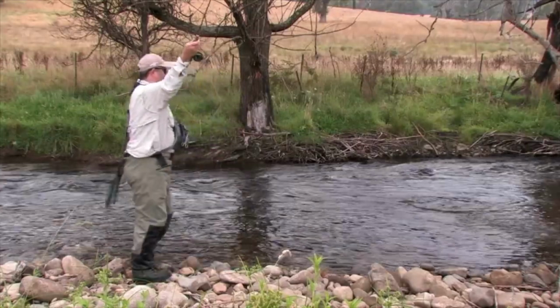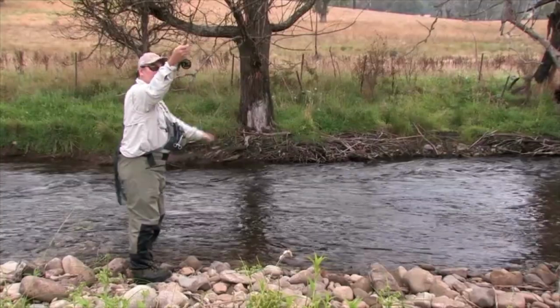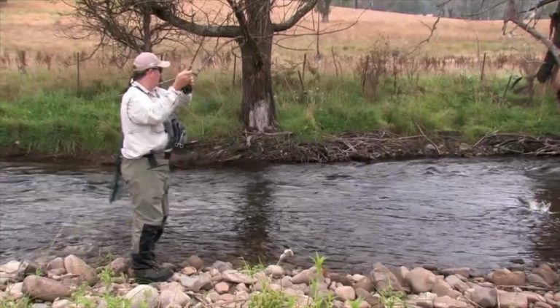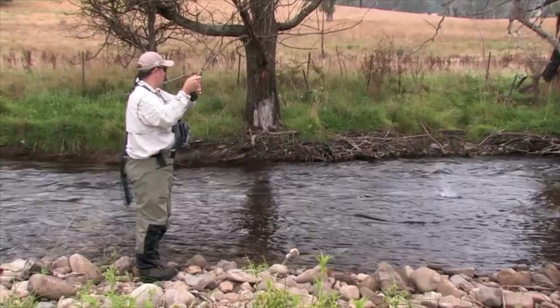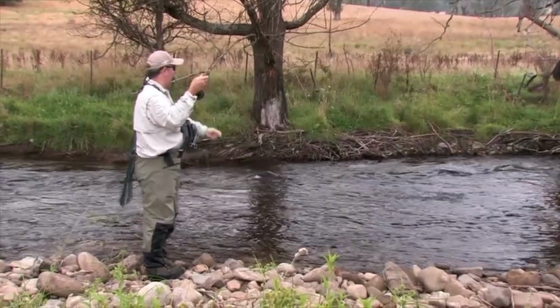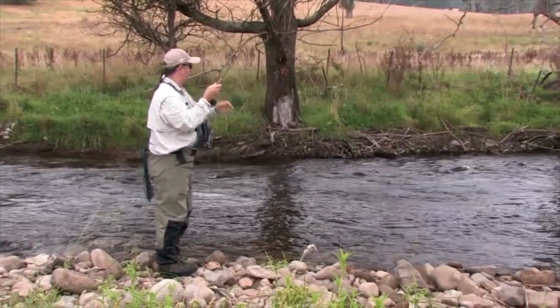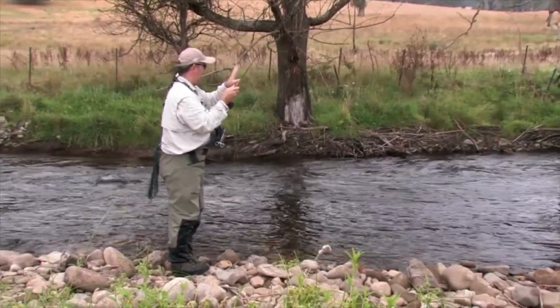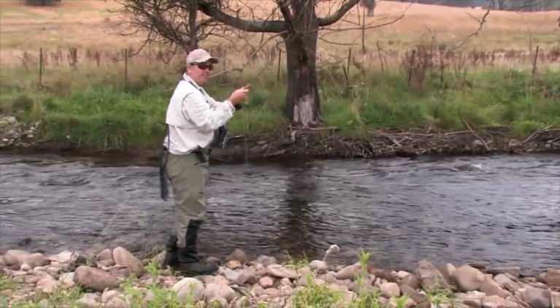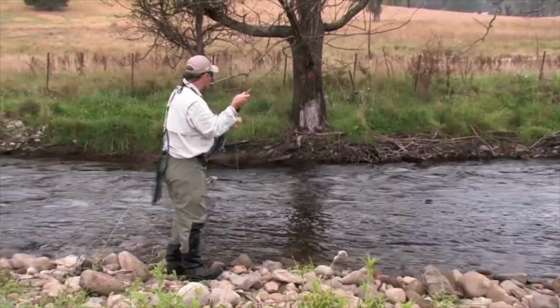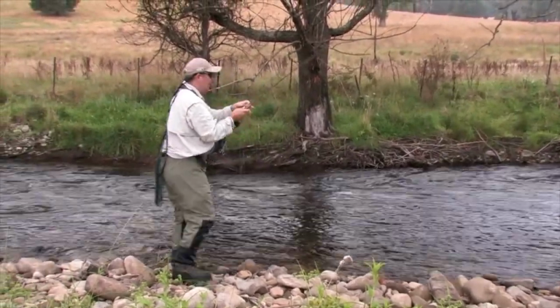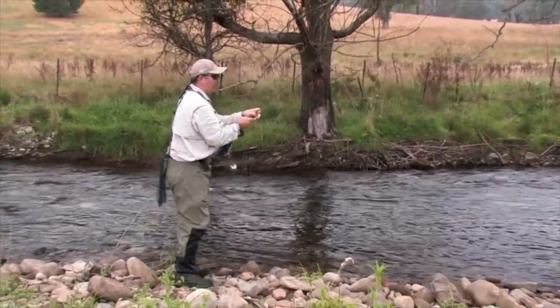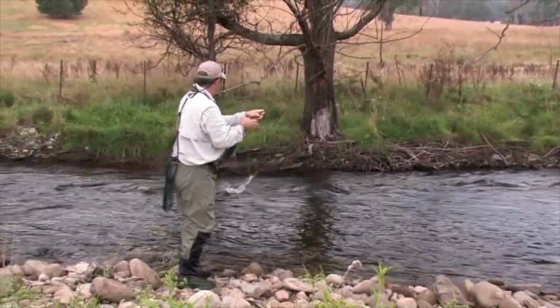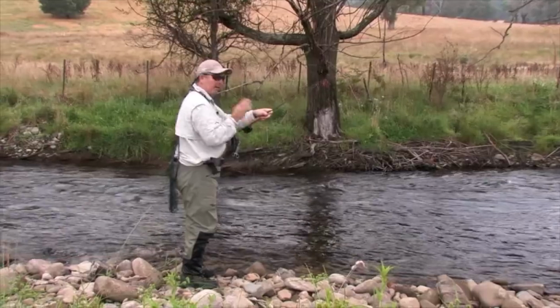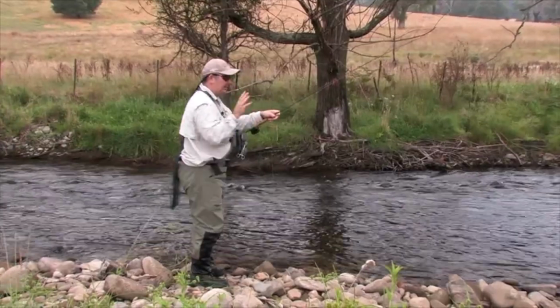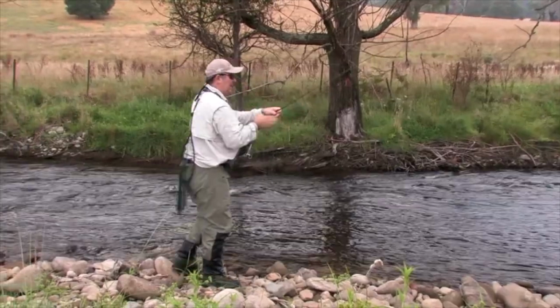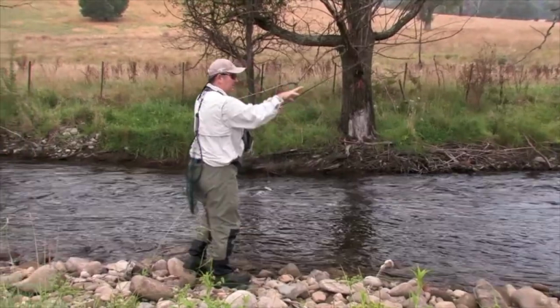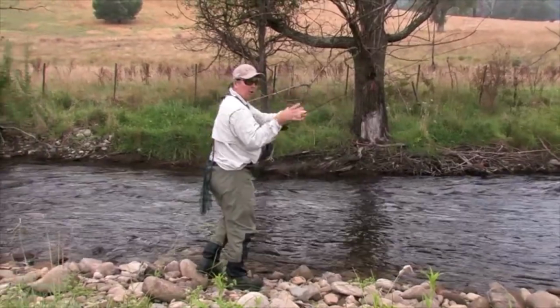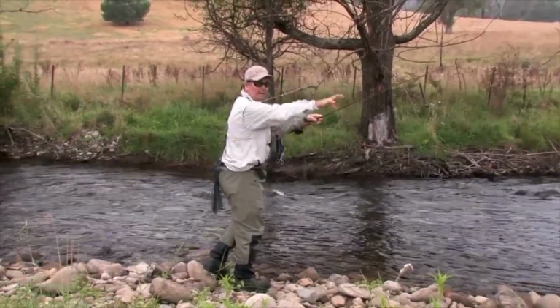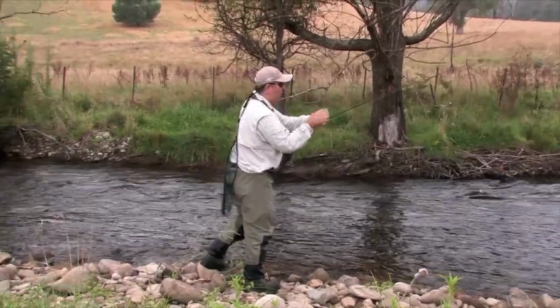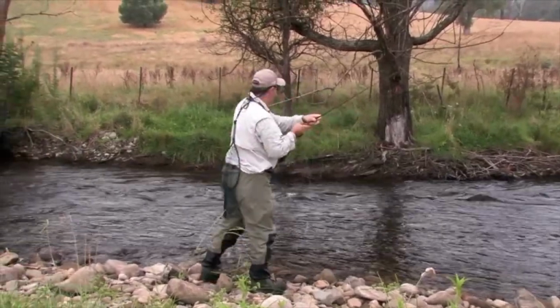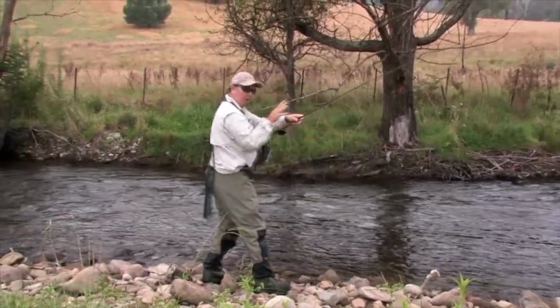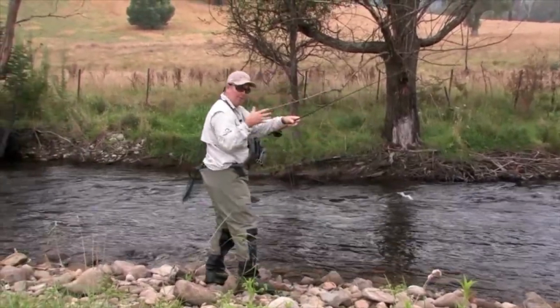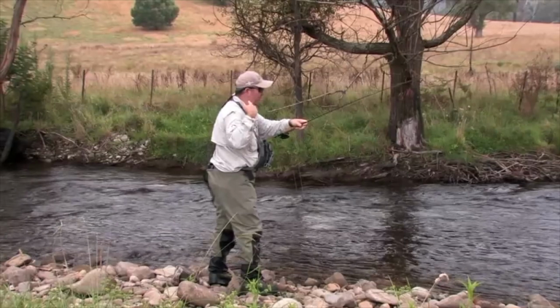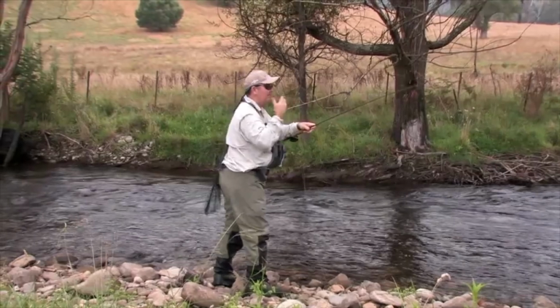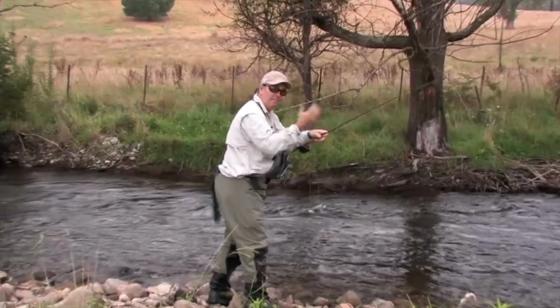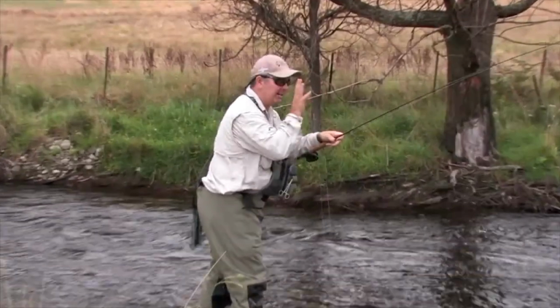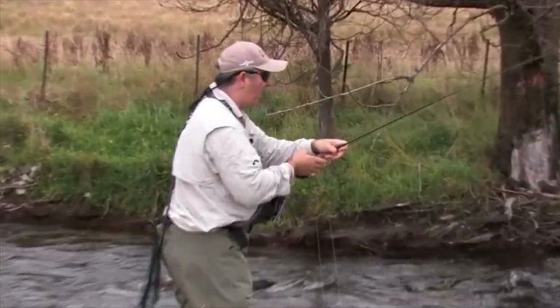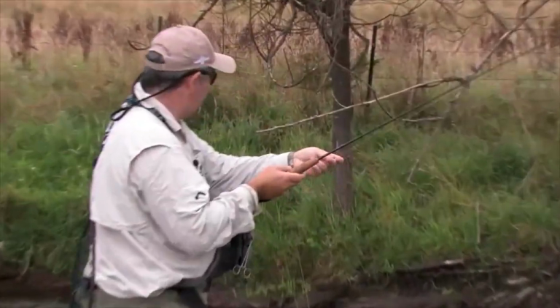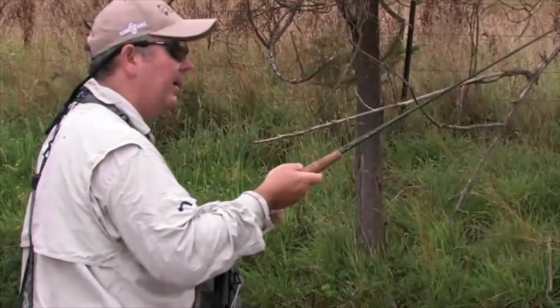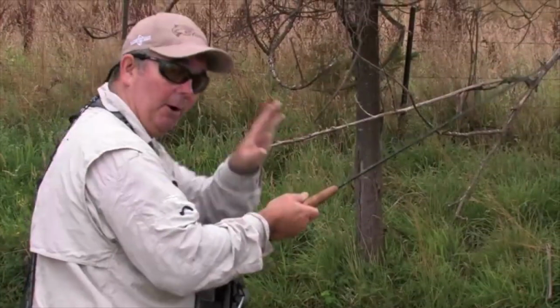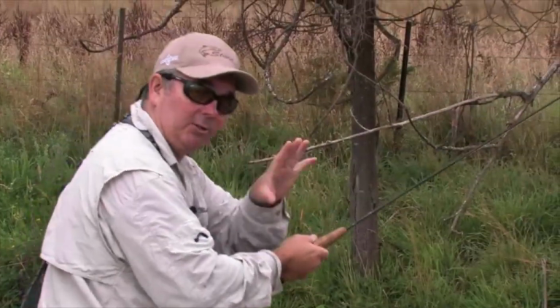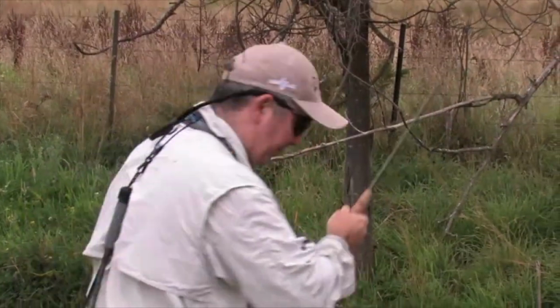We've just got a little one there, again on the nymph. Quite often you might get some fish congregating at the right water temperature or the right food. So you've got to keep moving until you find that spot and you might come across a few of them.